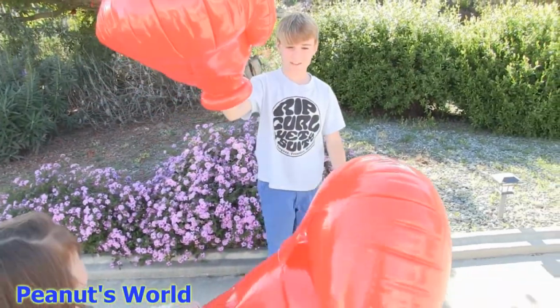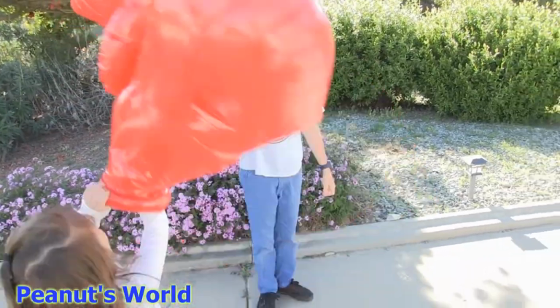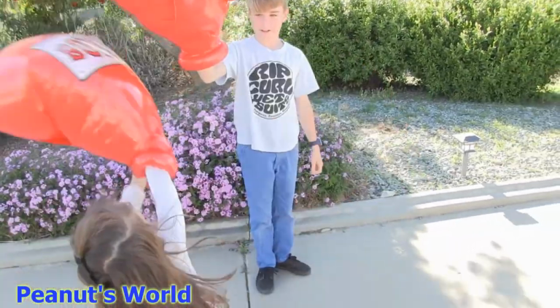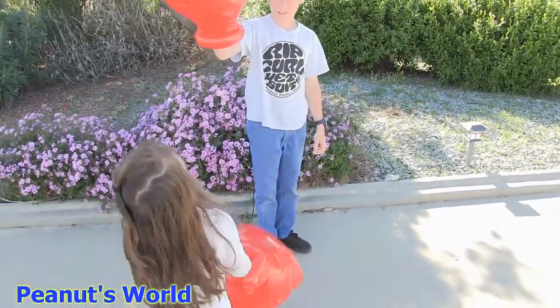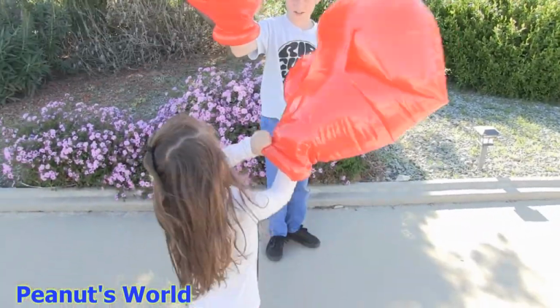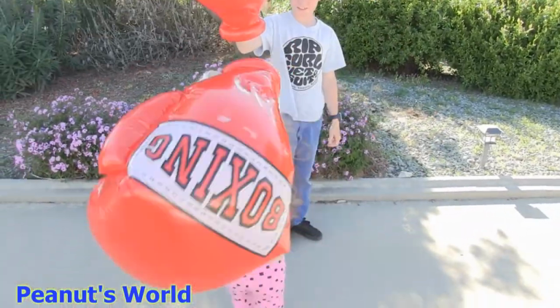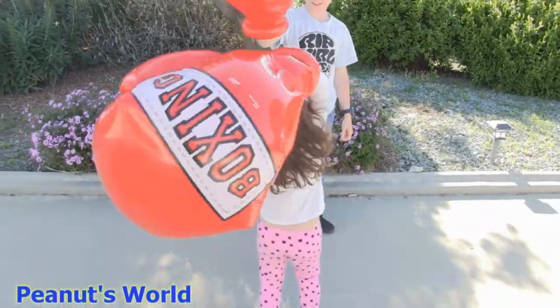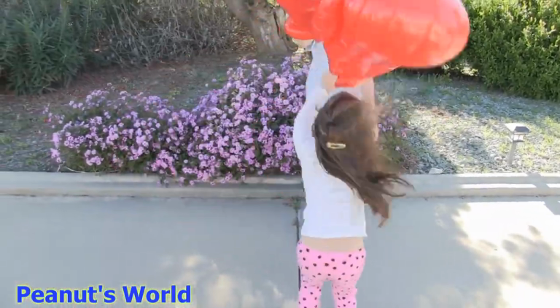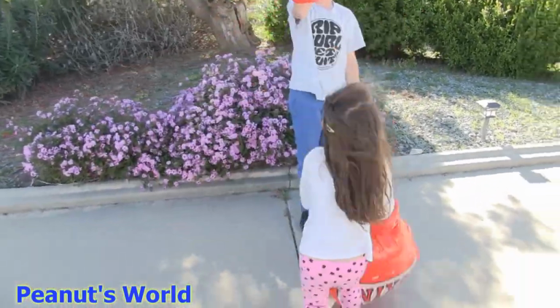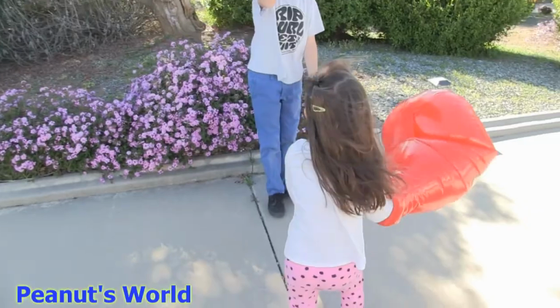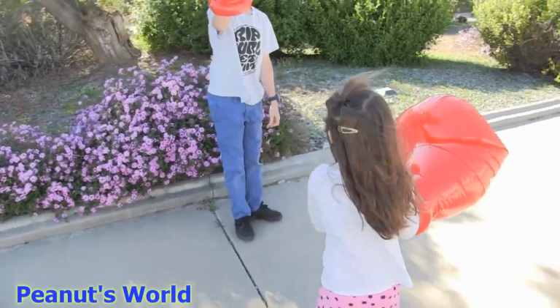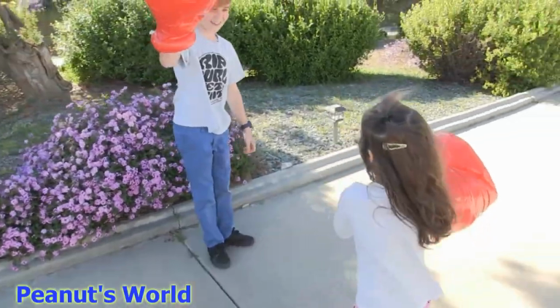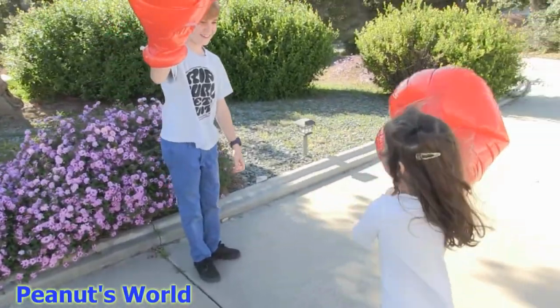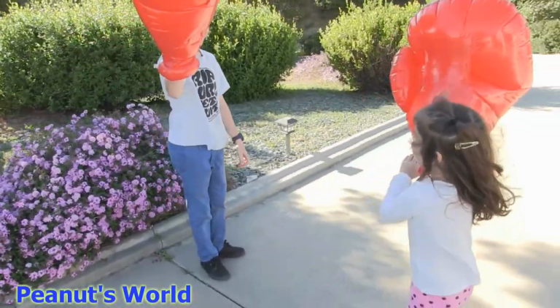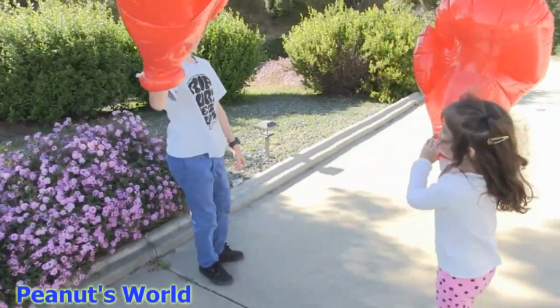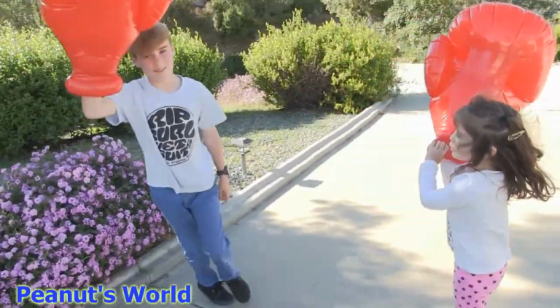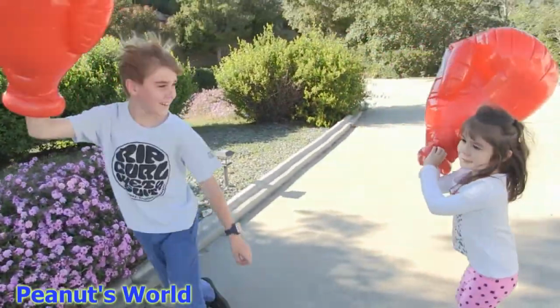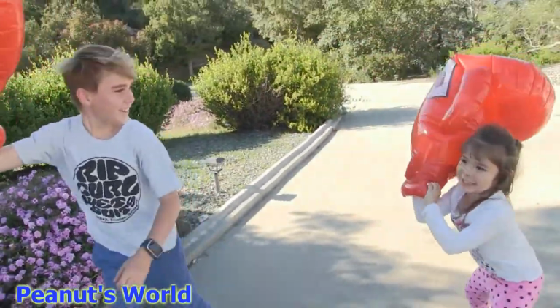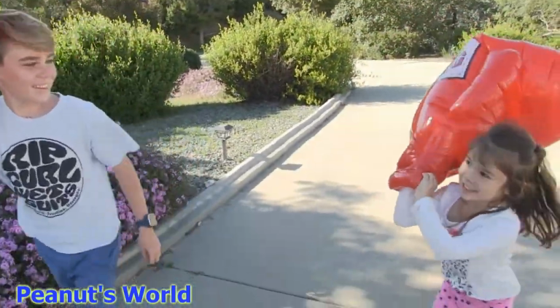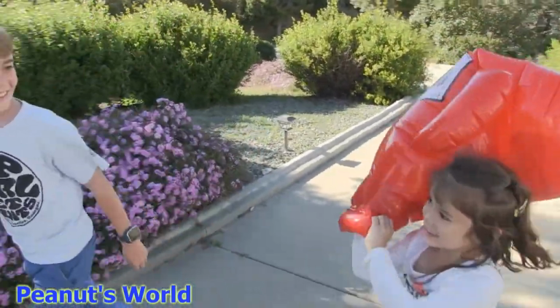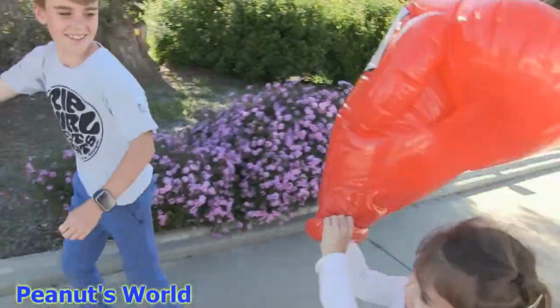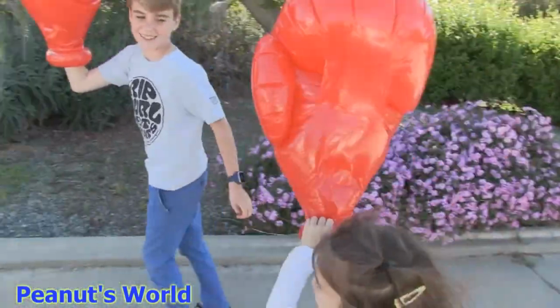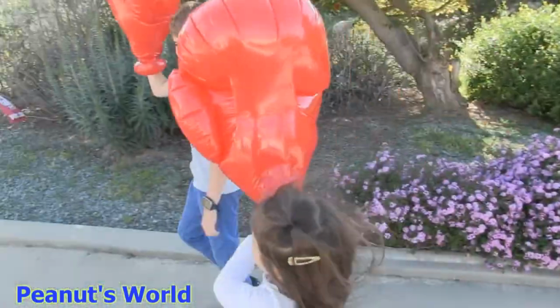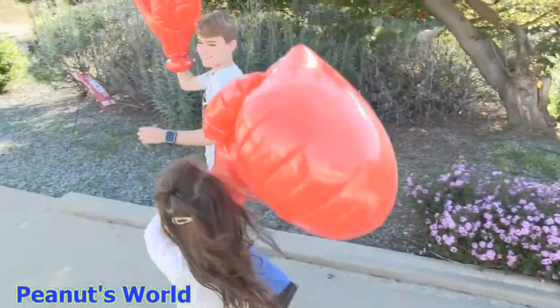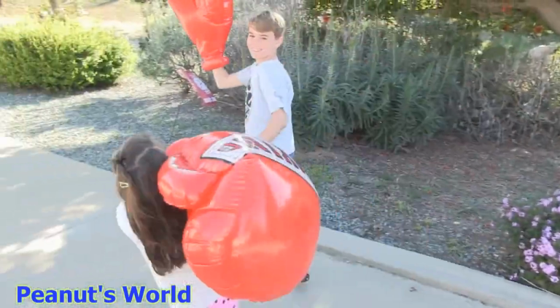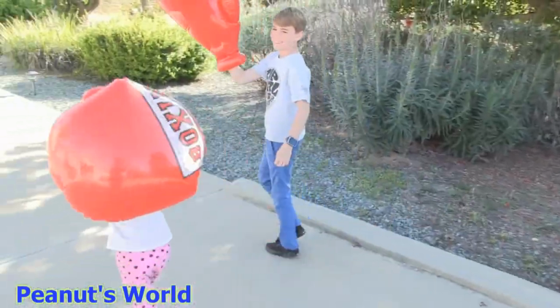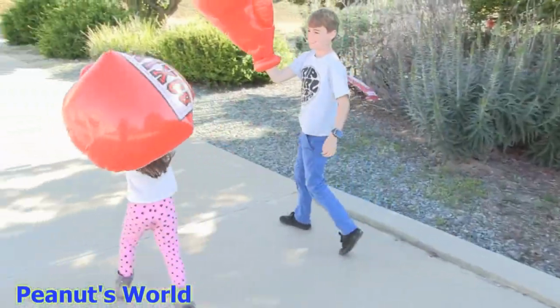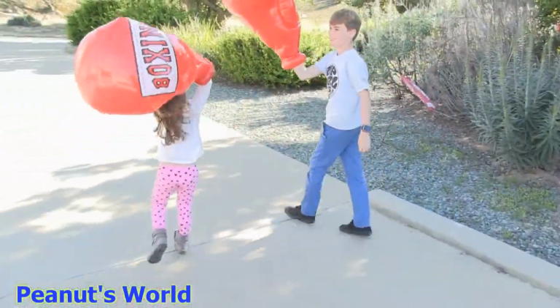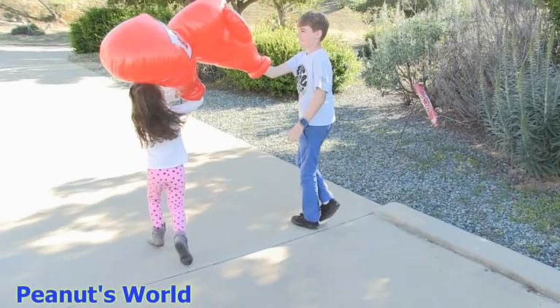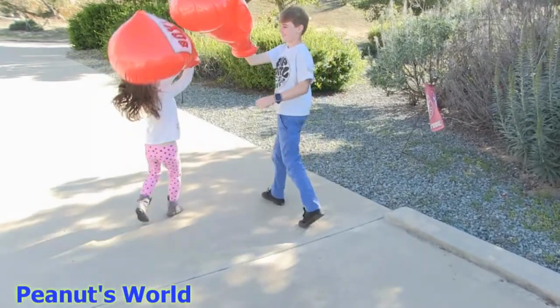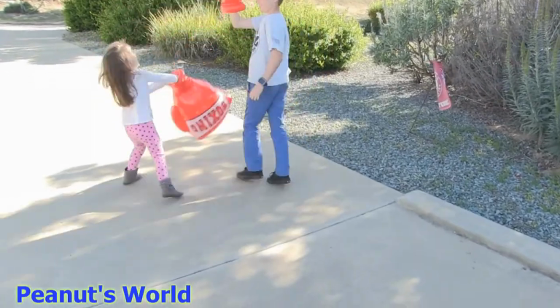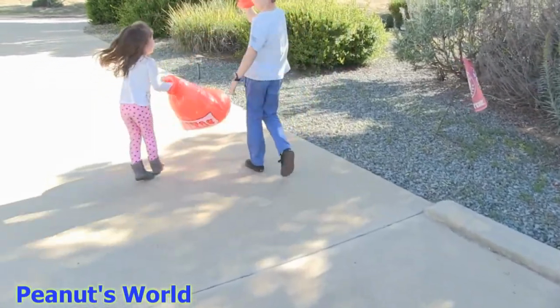Okay, one, two, three — ready? Ready? One, two, three. It's too big.